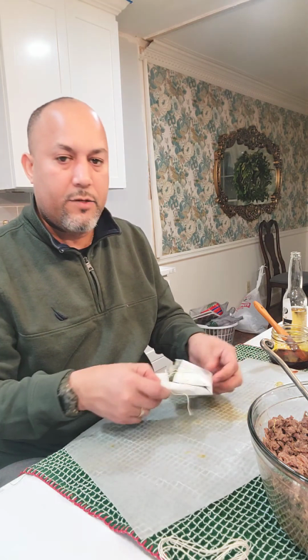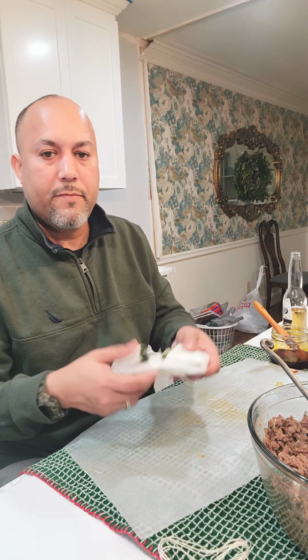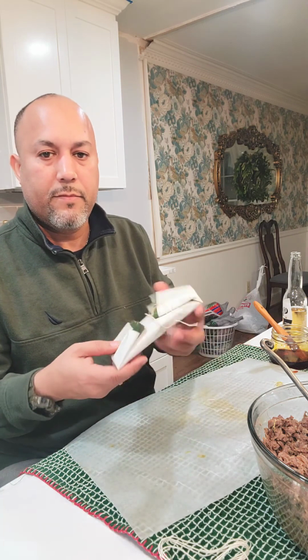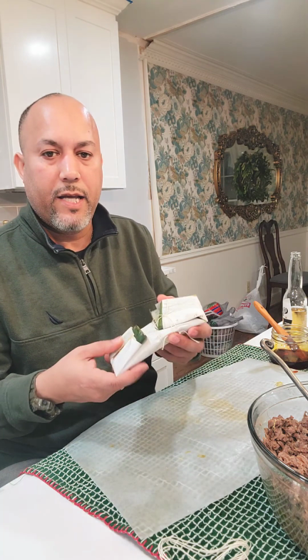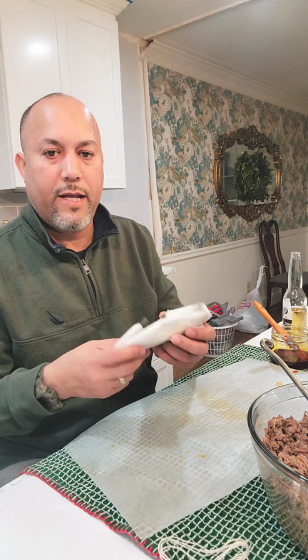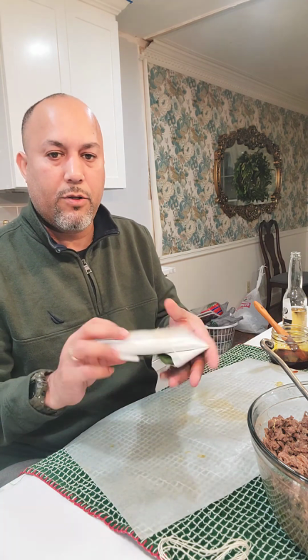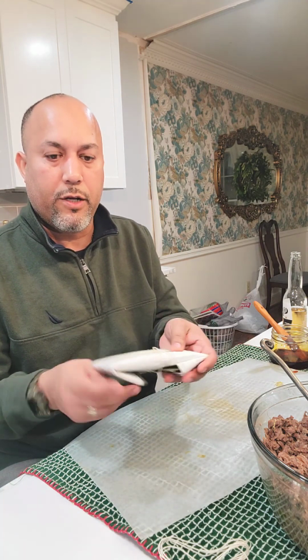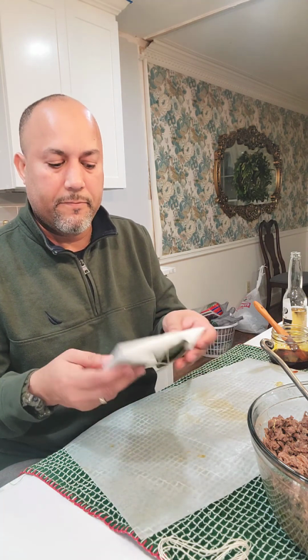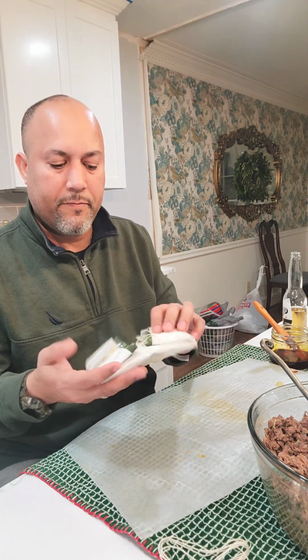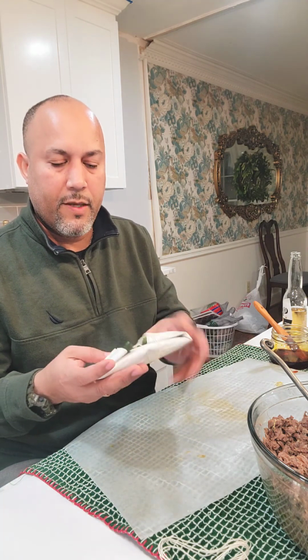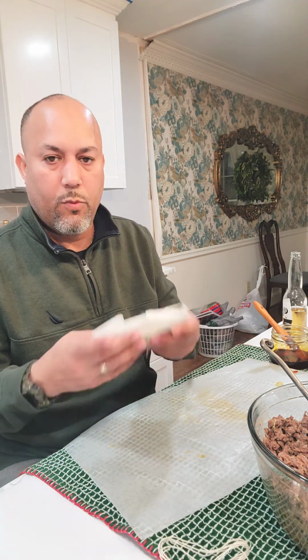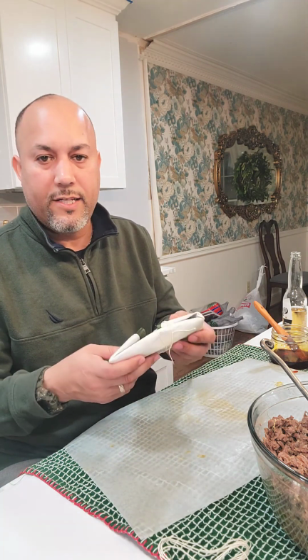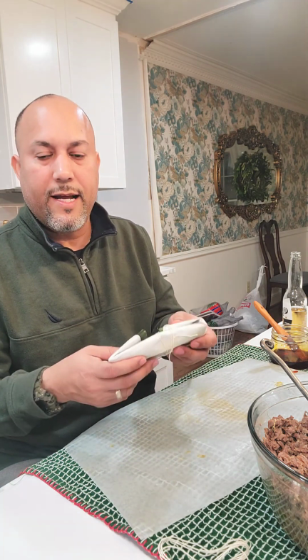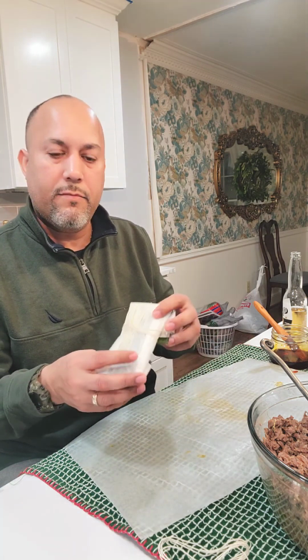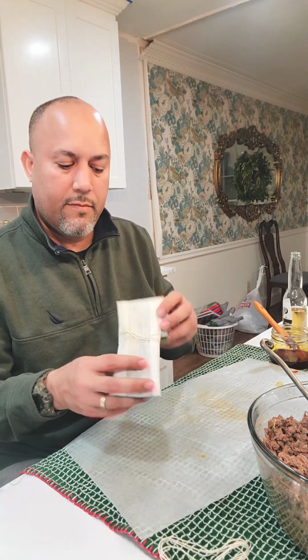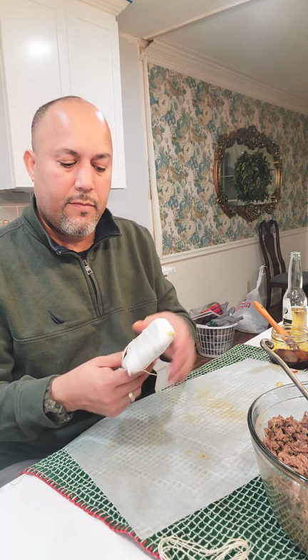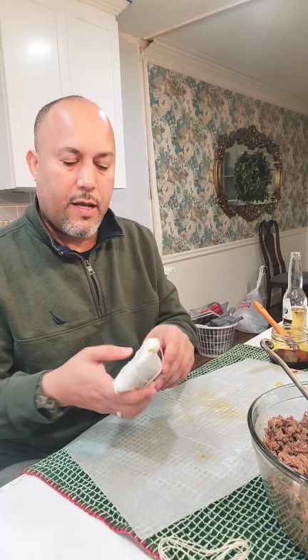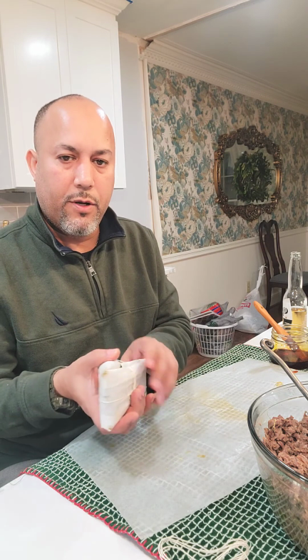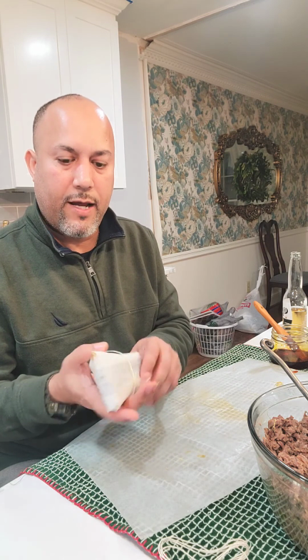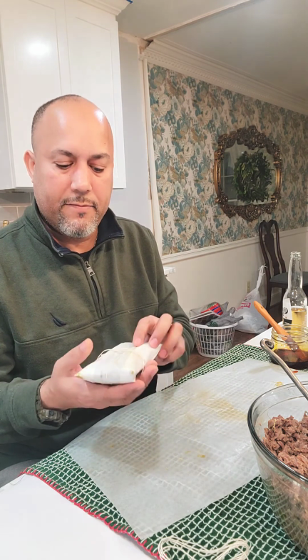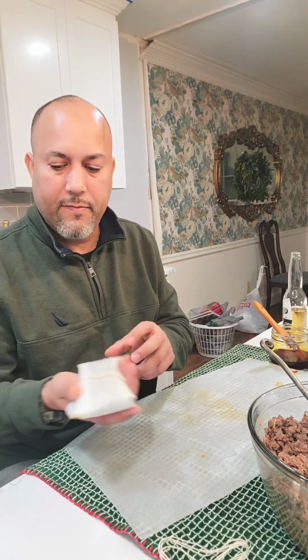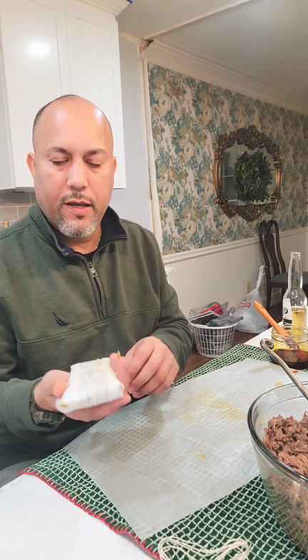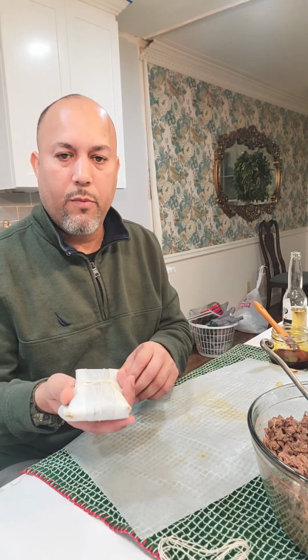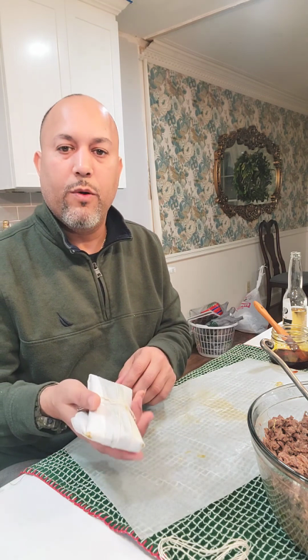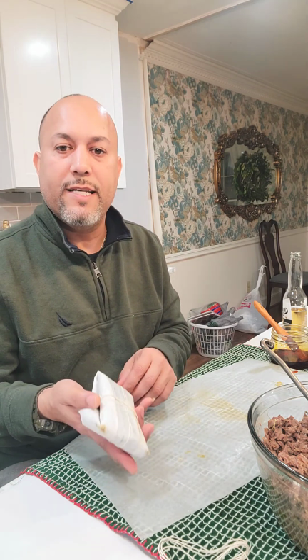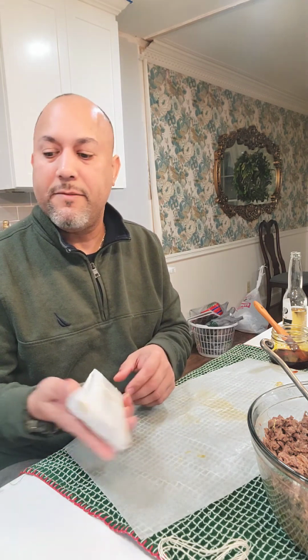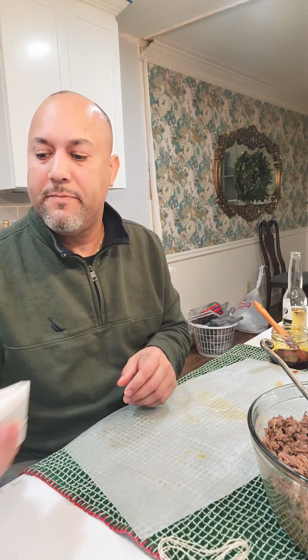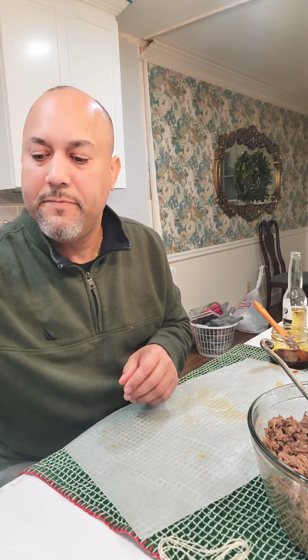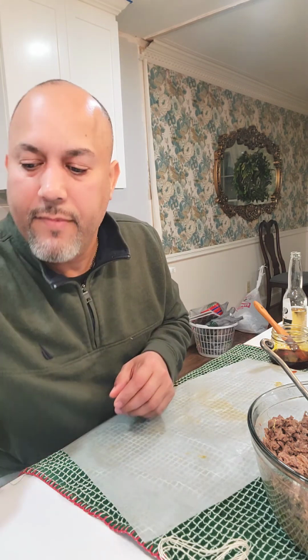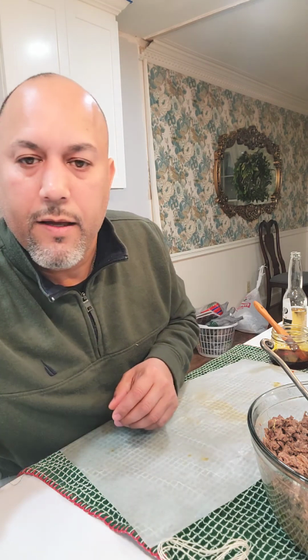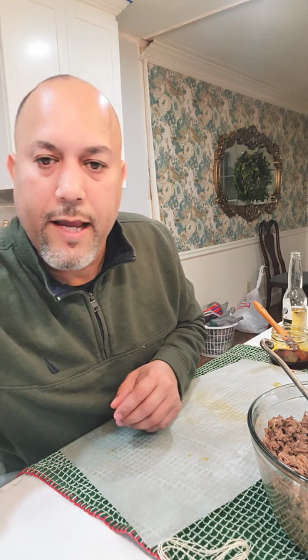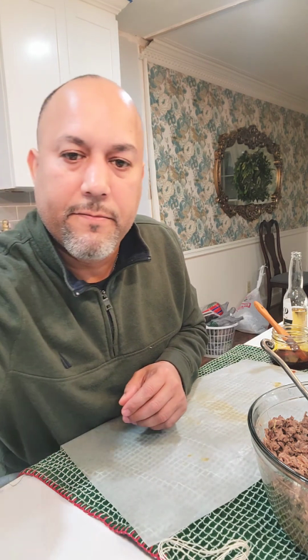This one is ready to go to cook. When this is done, I'll put it all together and we'll do a taste. Thank you.